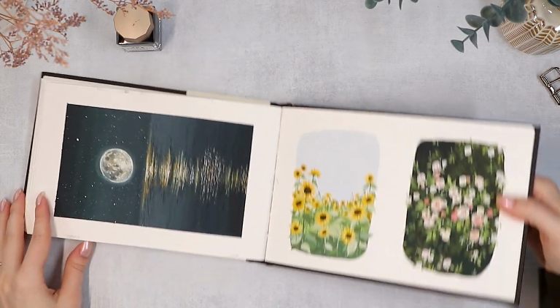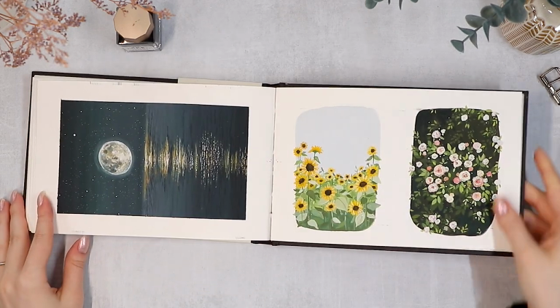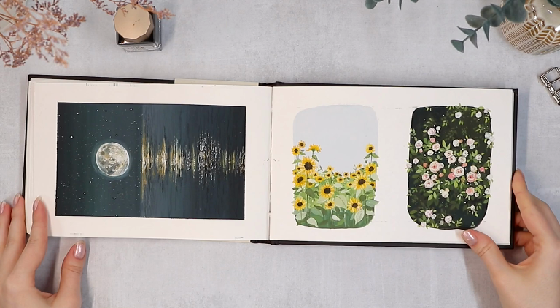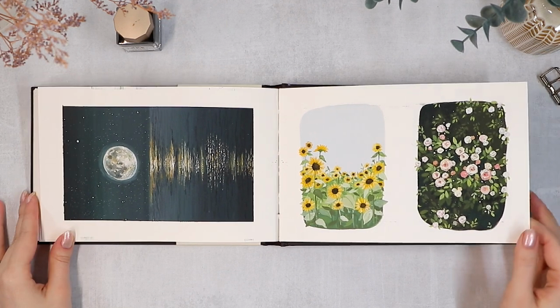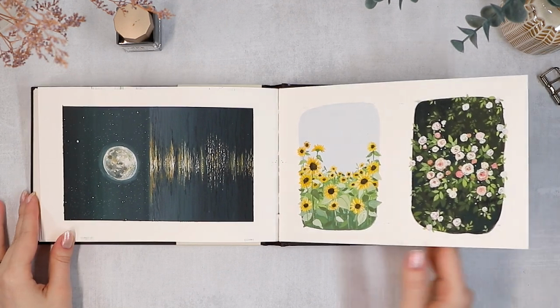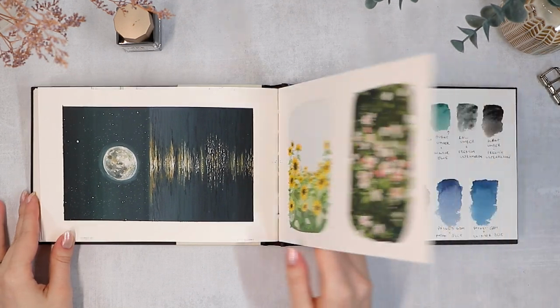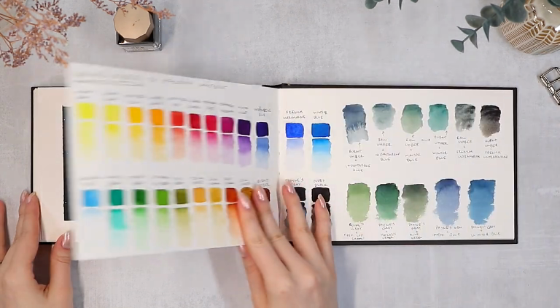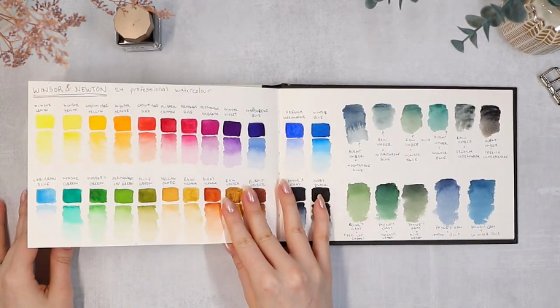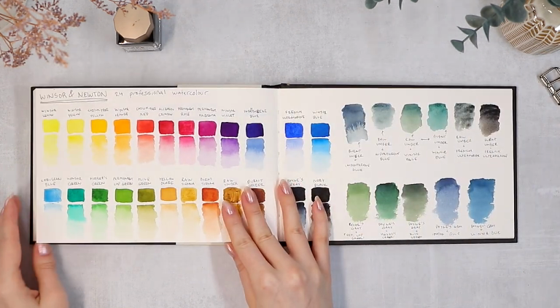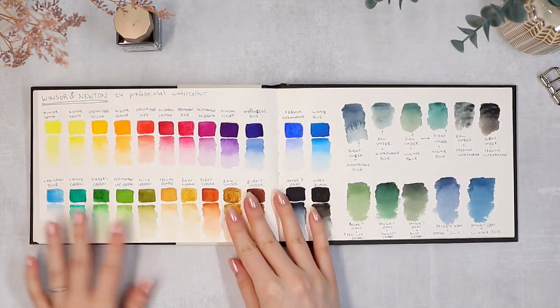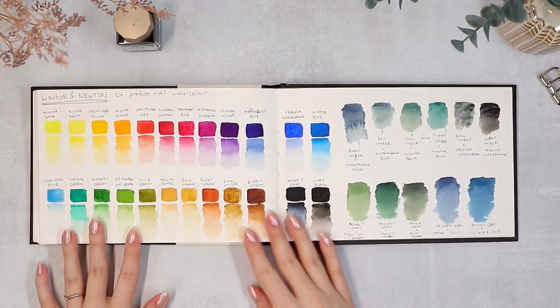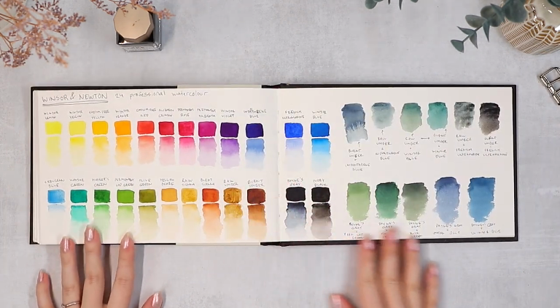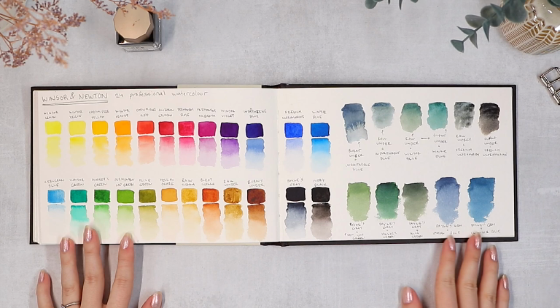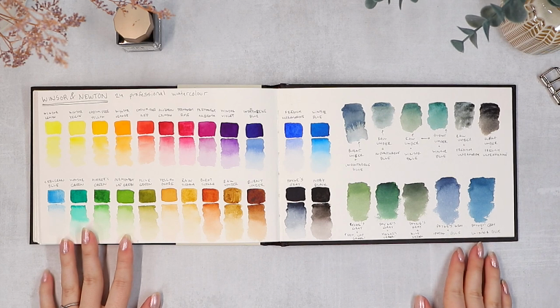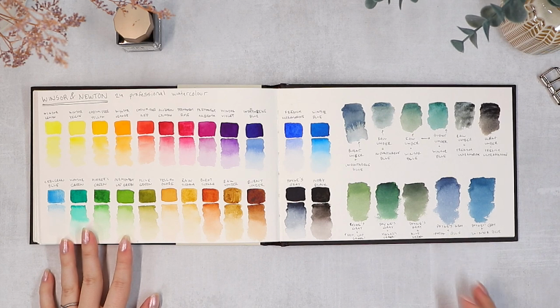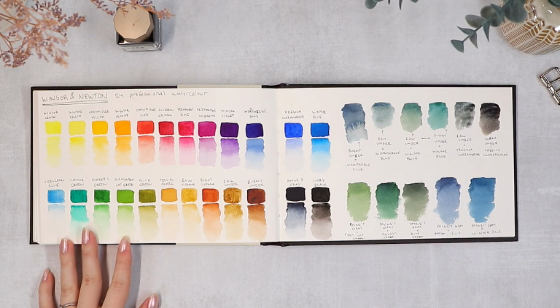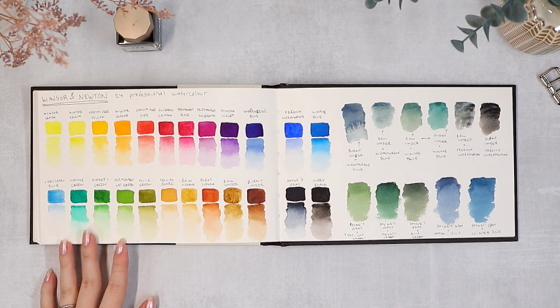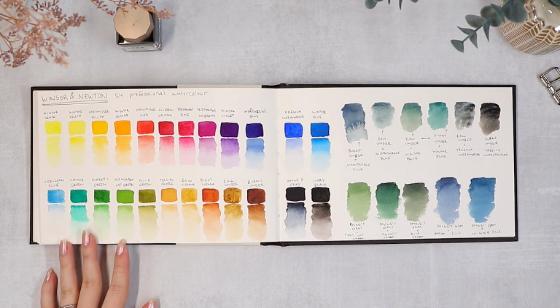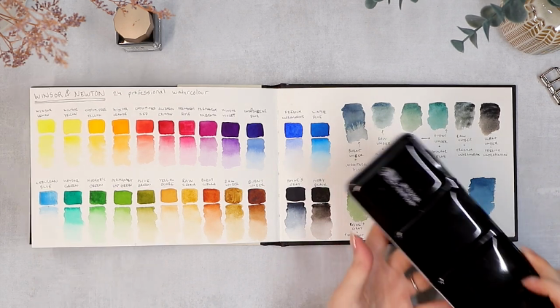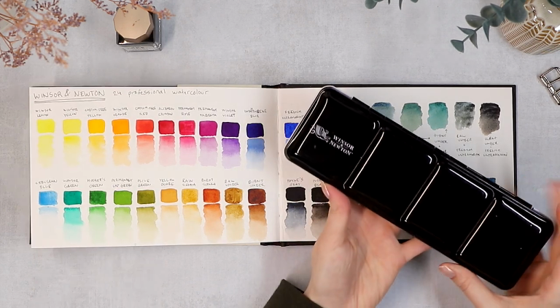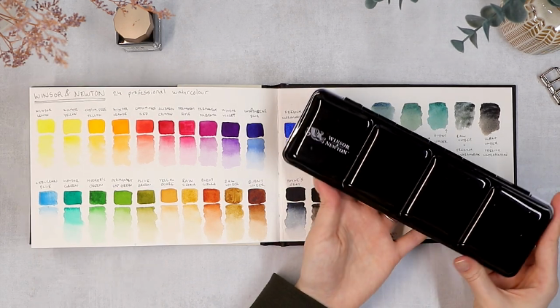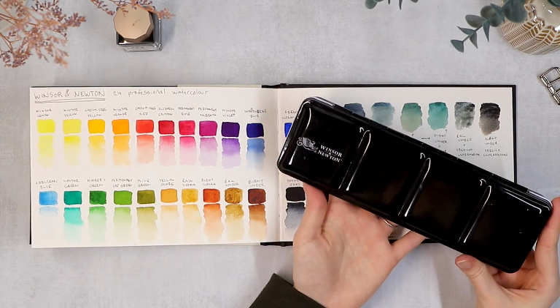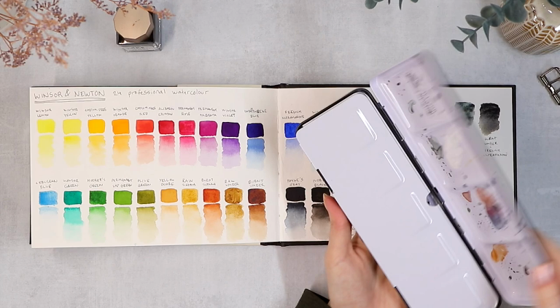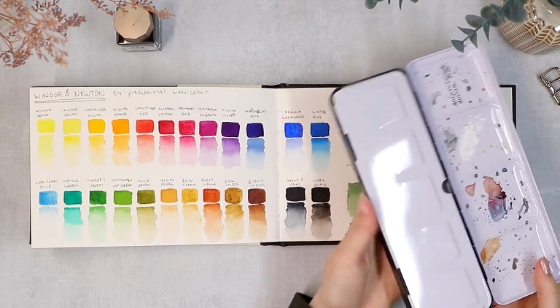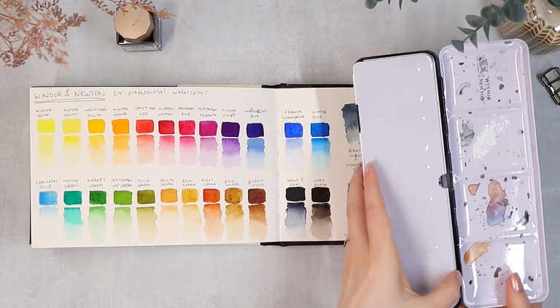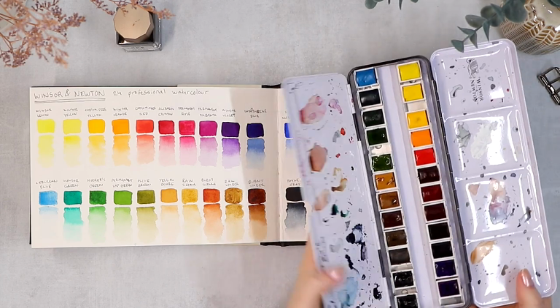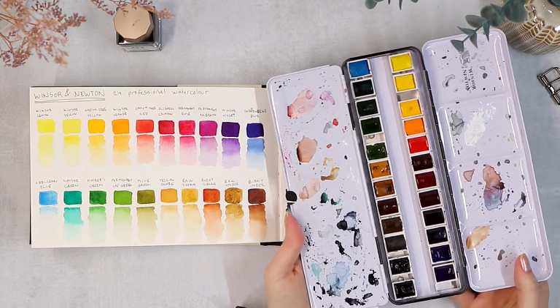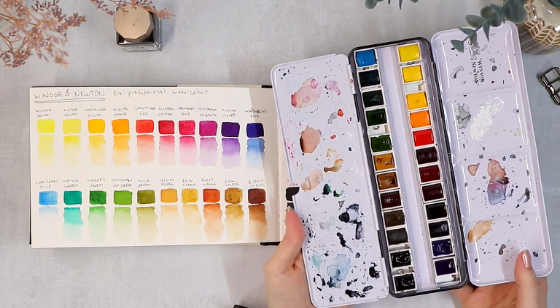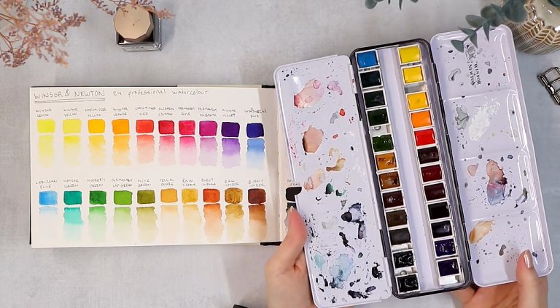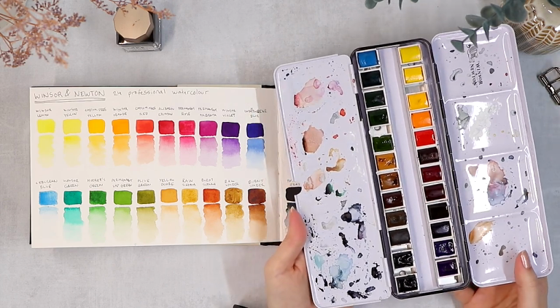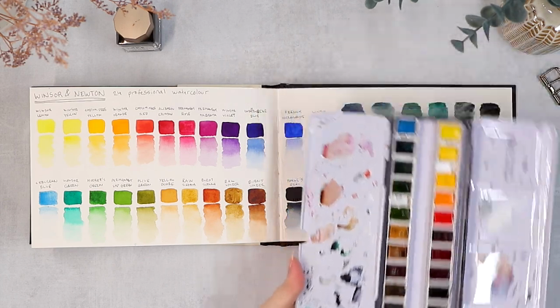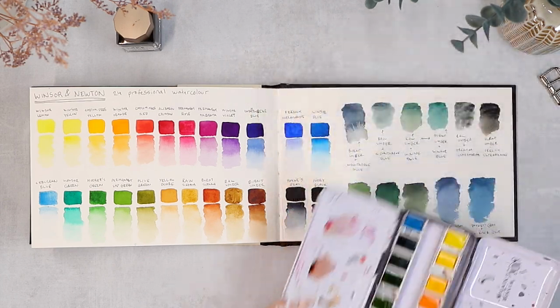I thought that the perfect way to end this sketchbook was by swatching my new watercolor palette in it, so it could come full circle from the first swatch page and I could also test this out on a familiar paper to really compare the colors.